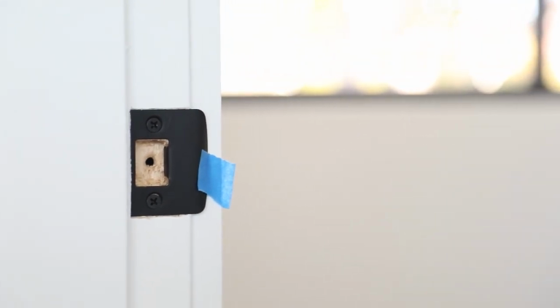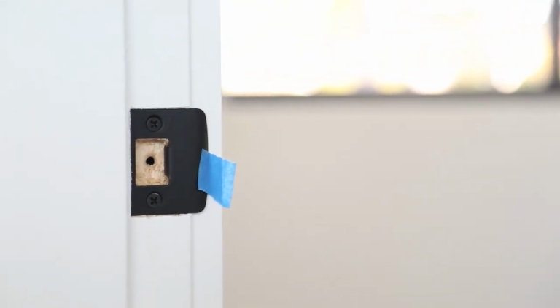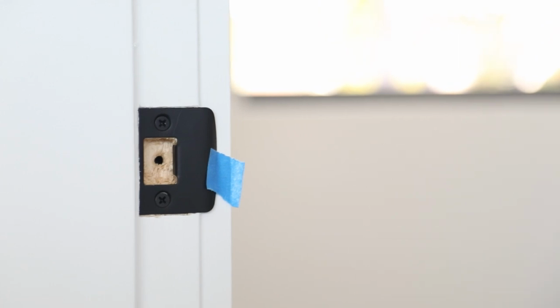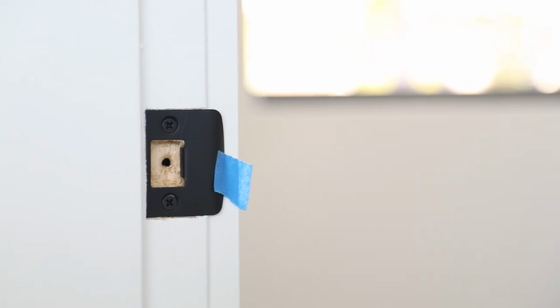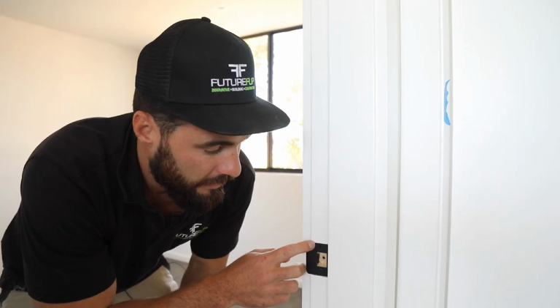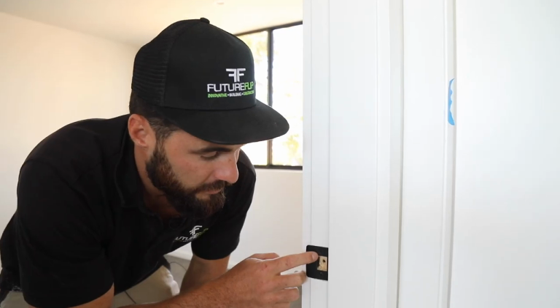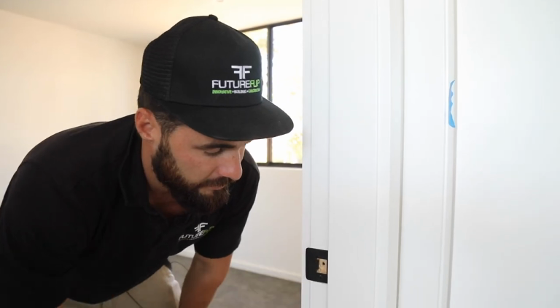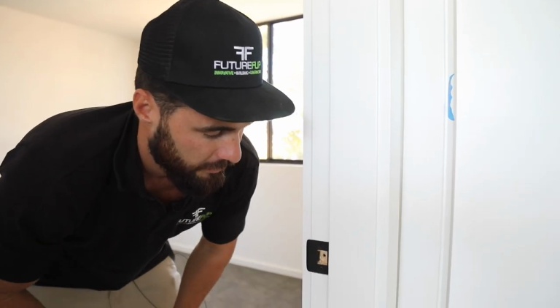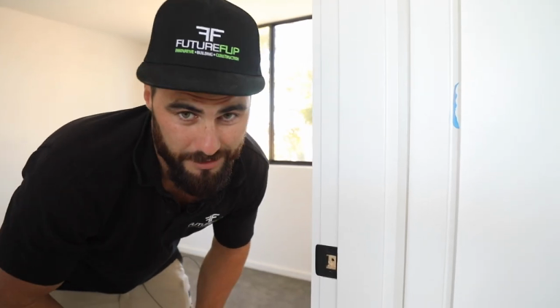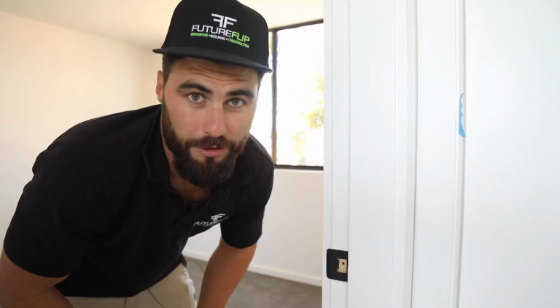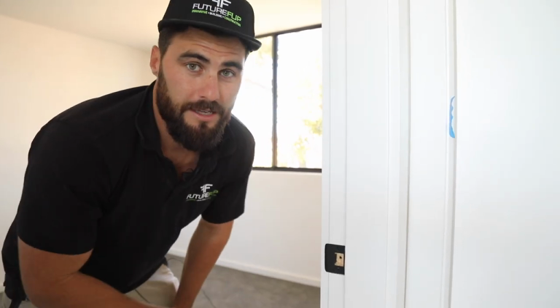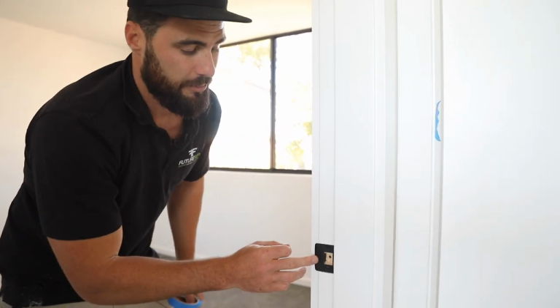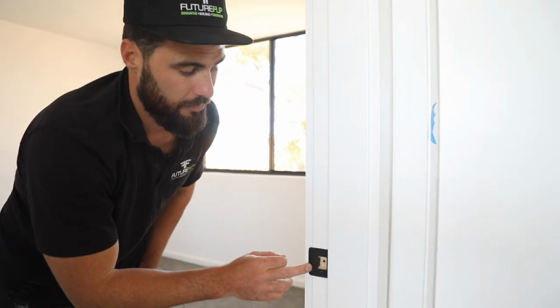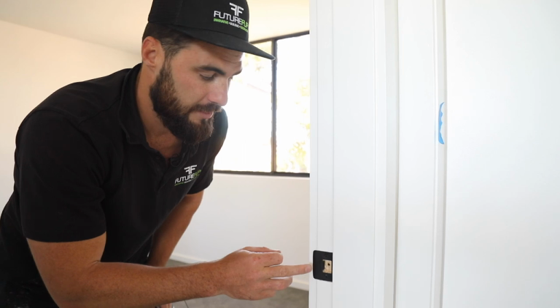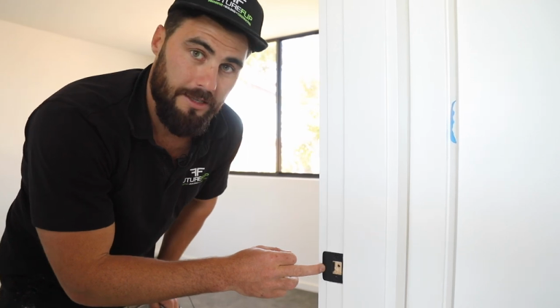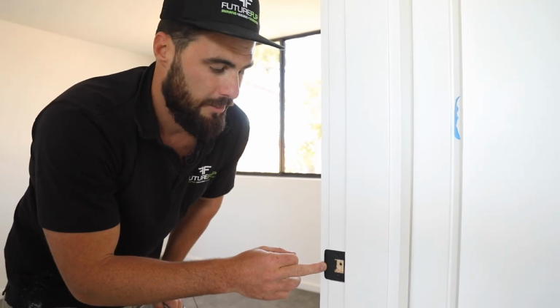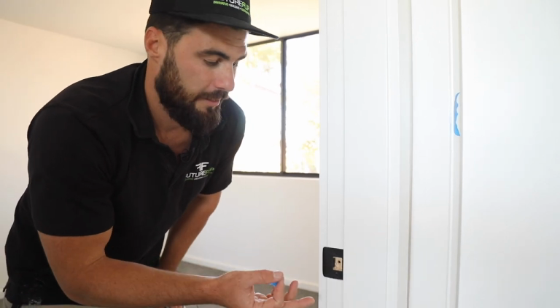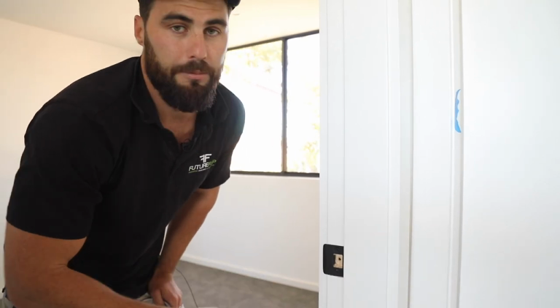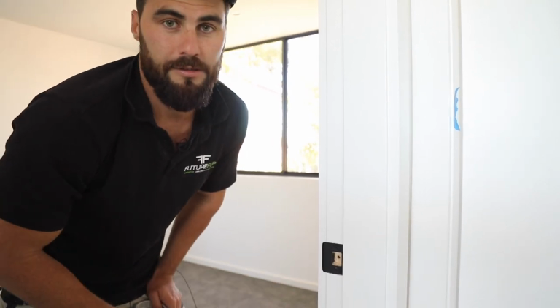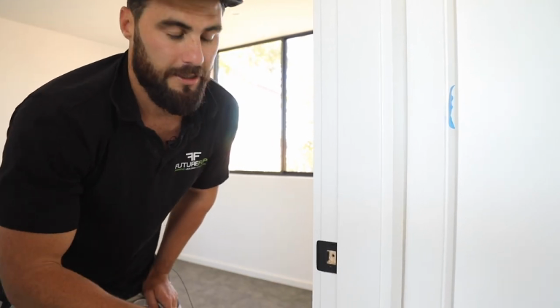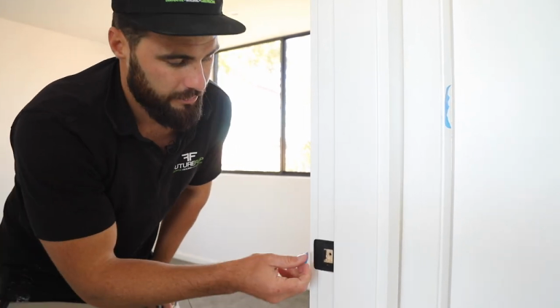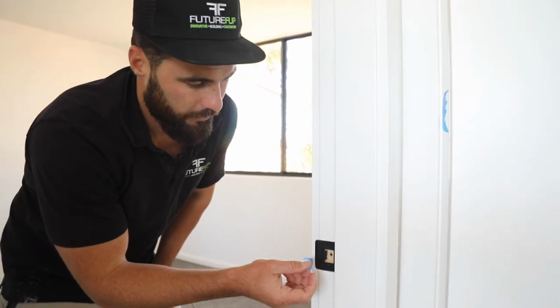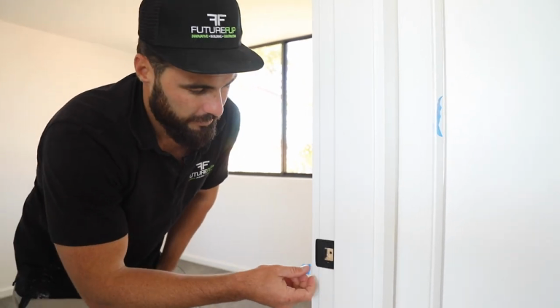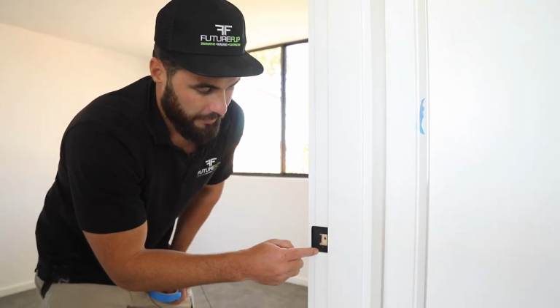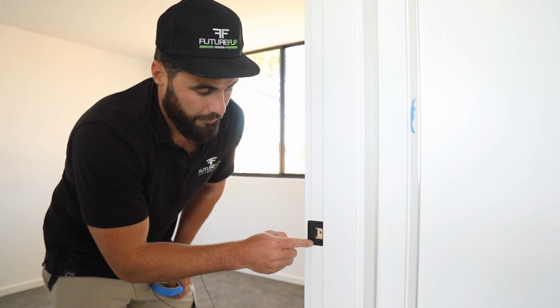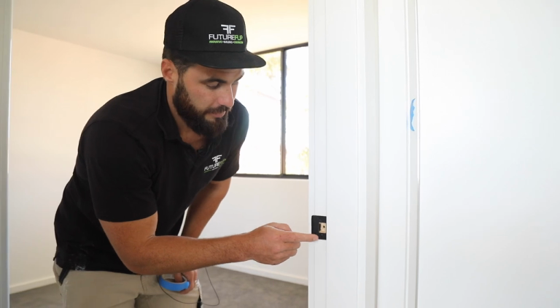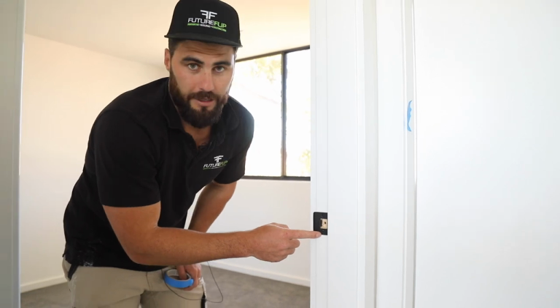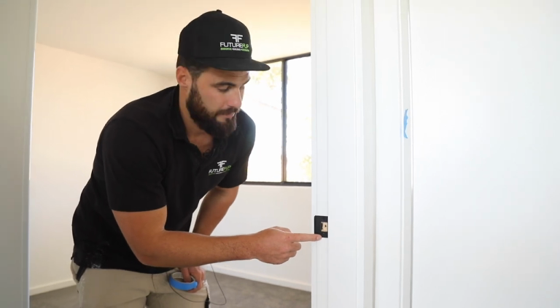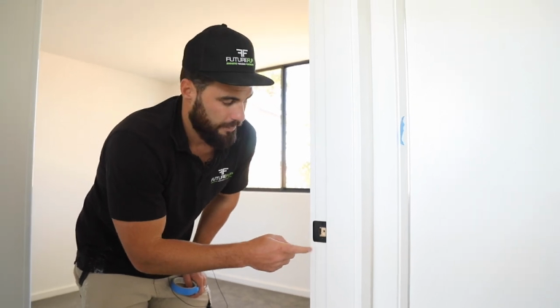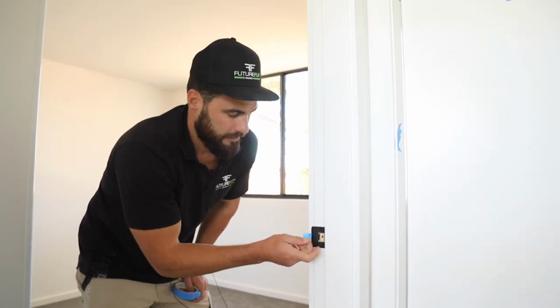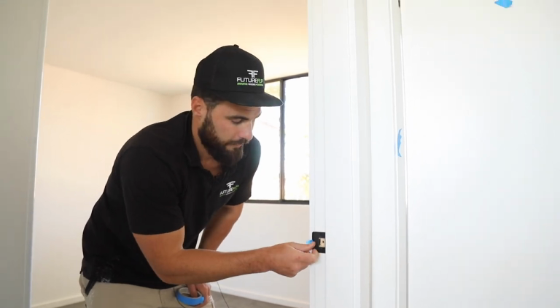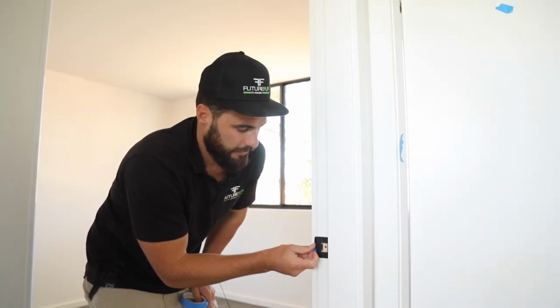With the matte black hardware, you do get scratching, so it's good to be wary of. It's a safer option to use stainless steel, but the matte black does suit this house, which is why we've gone with it. But in my opinion that striker is terrible carpentry, so we're going to fix that up.